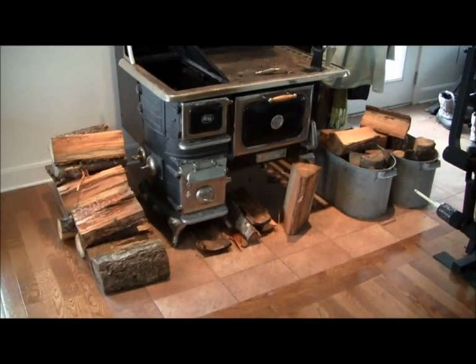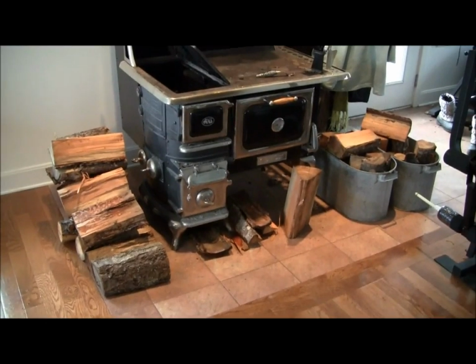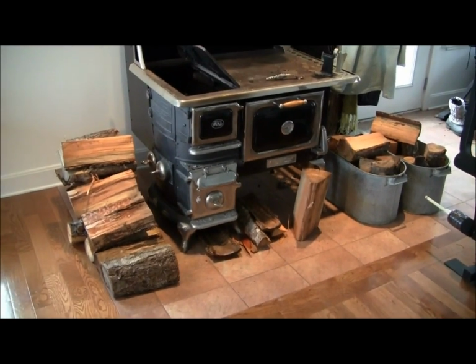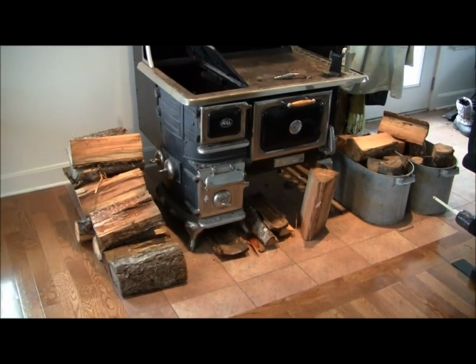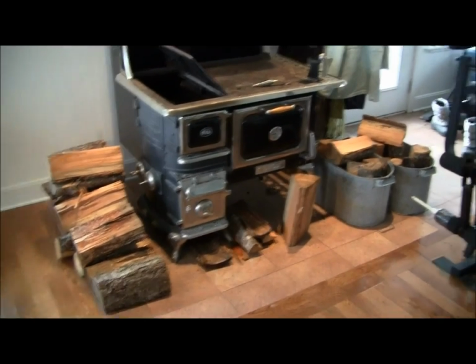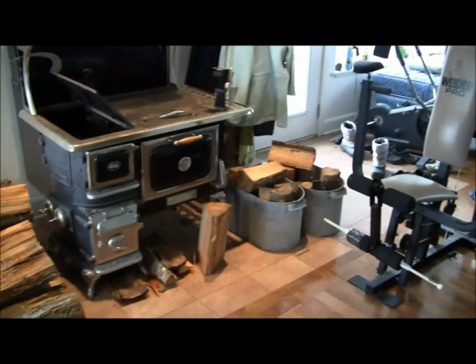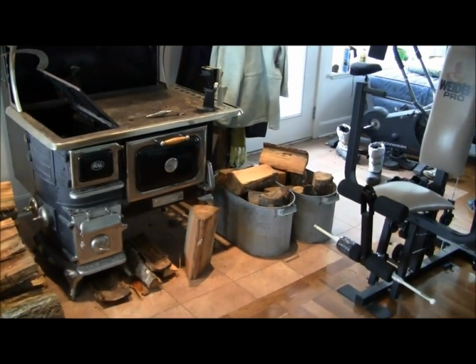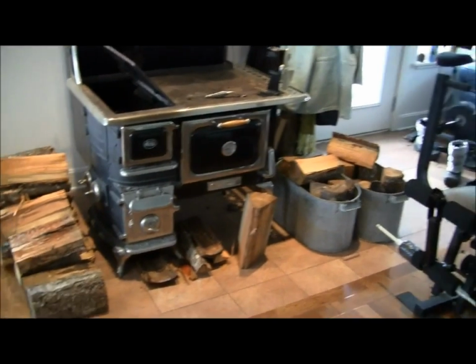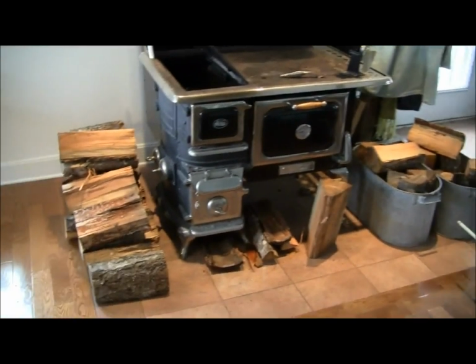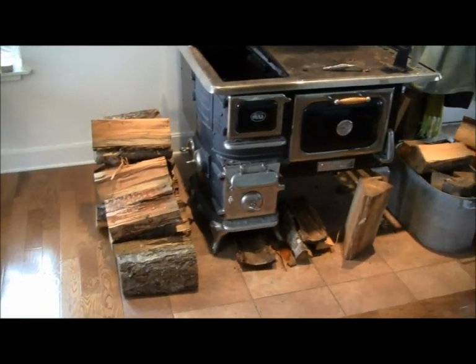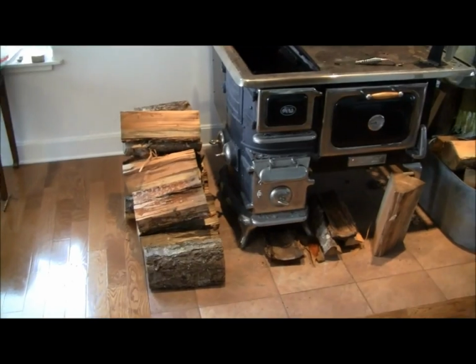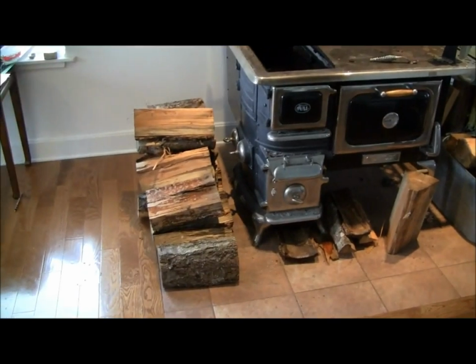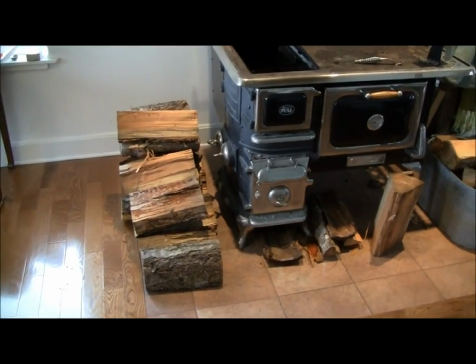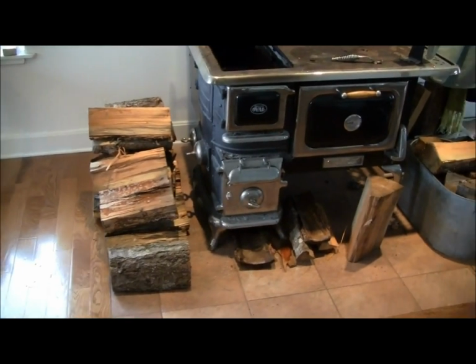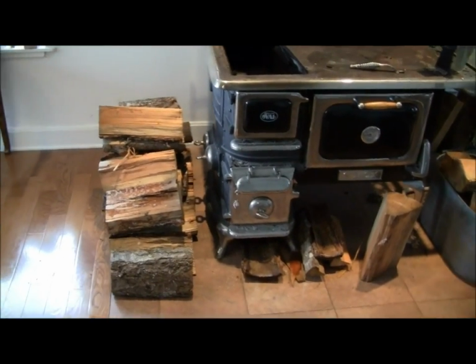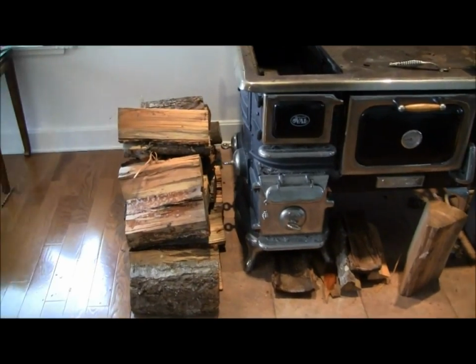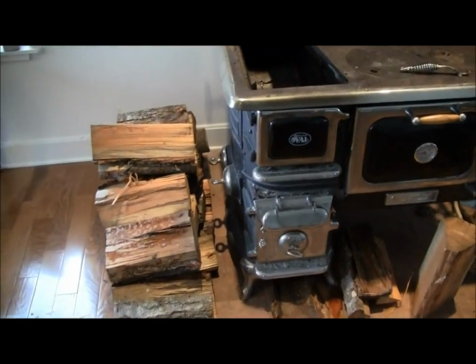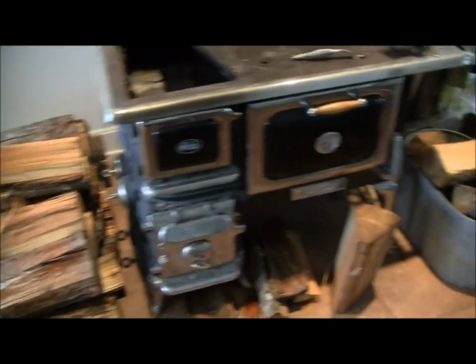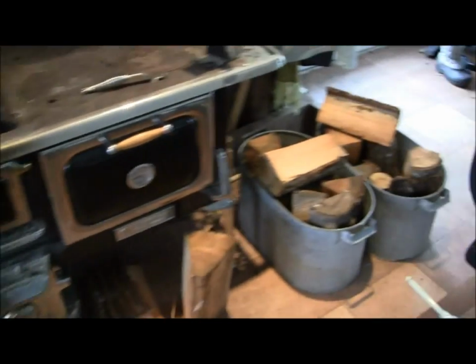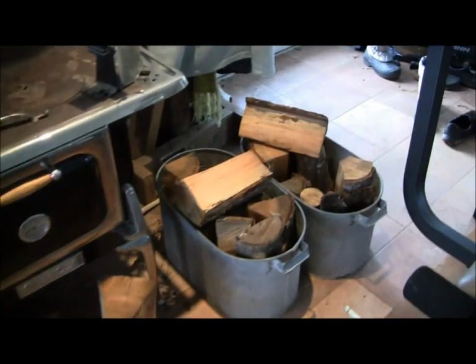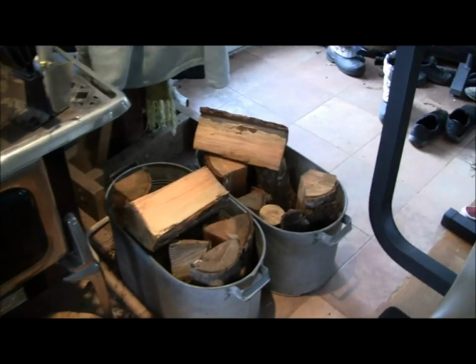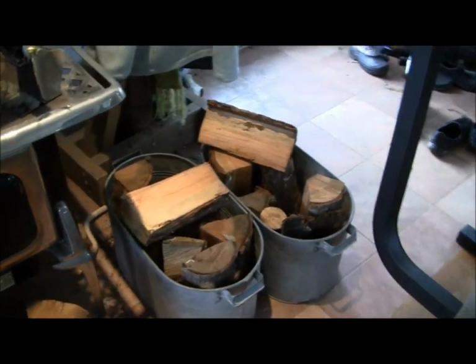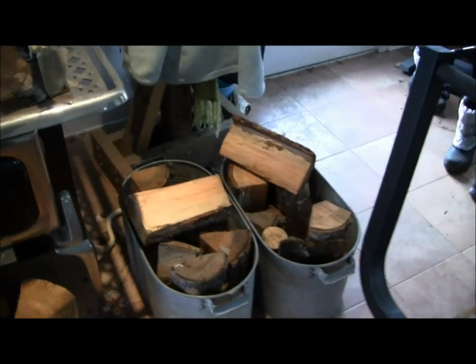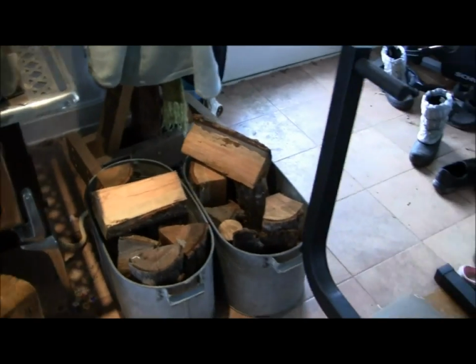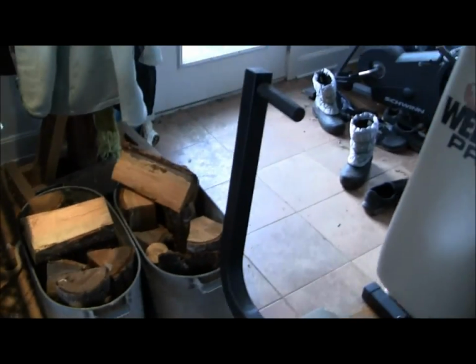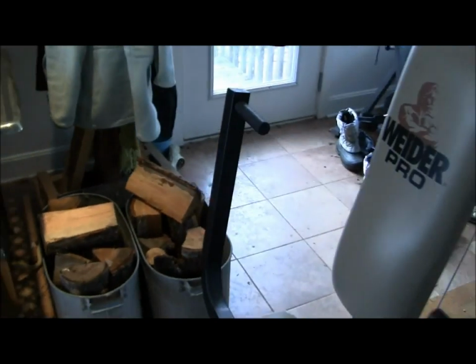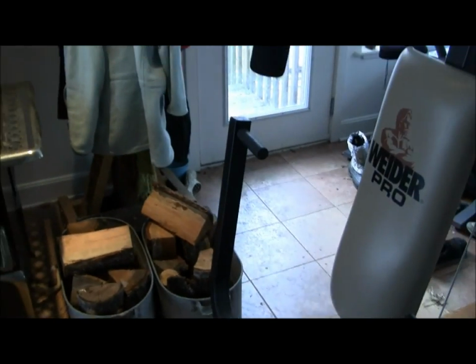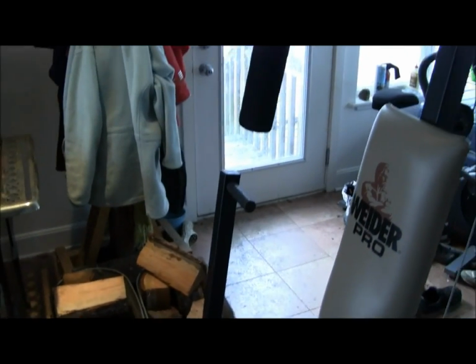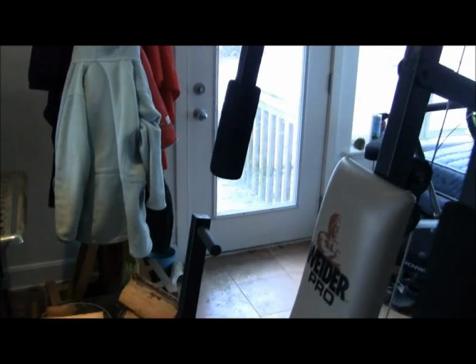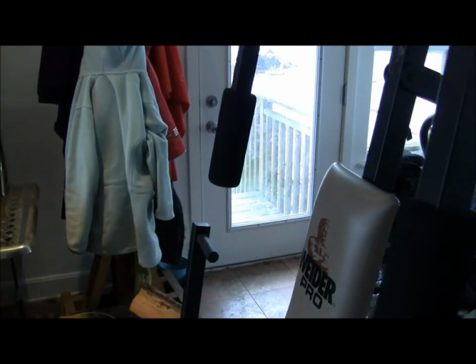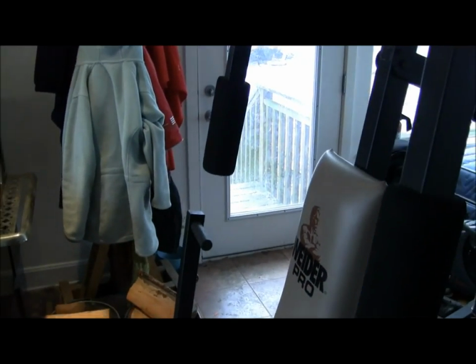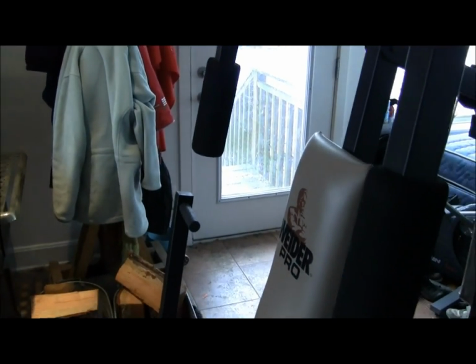Now I've got the wood hauled in. It's nice to have the wood some stacked — that'll be burnt up over the next day or half a day. Got a little bit more here I'll rotate in. It's nice to have it close by the back door.